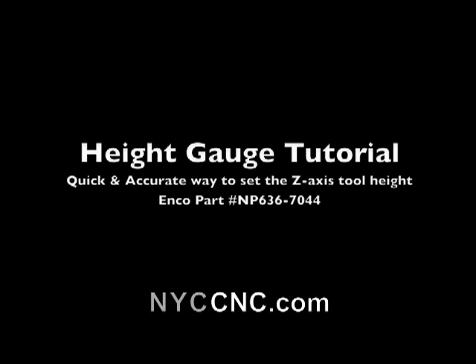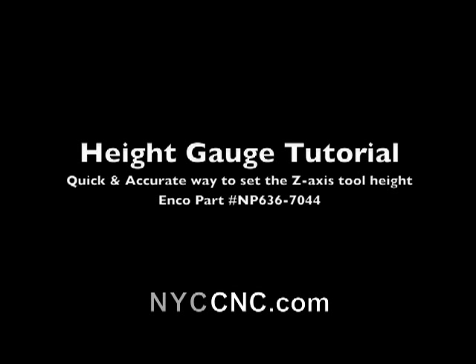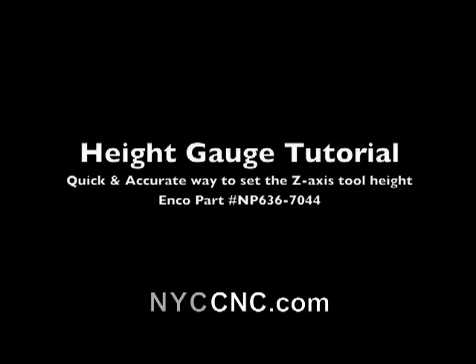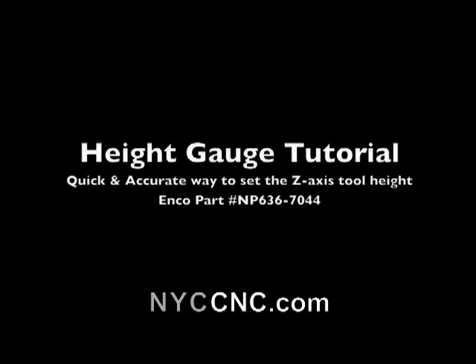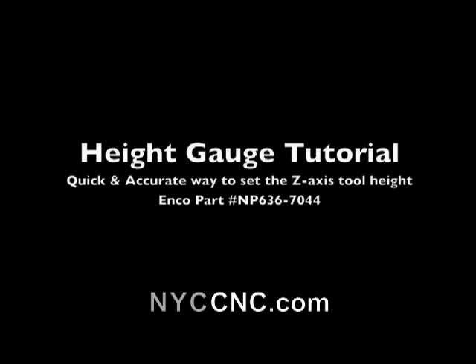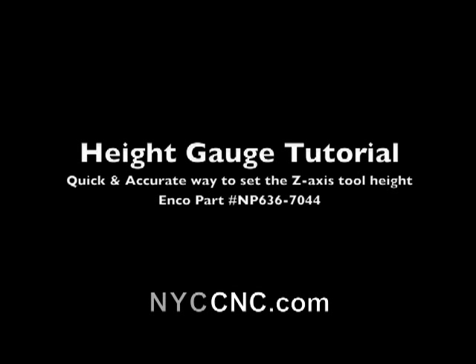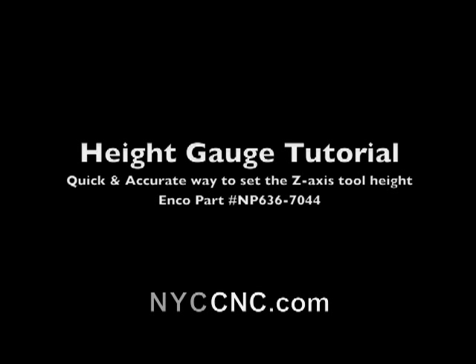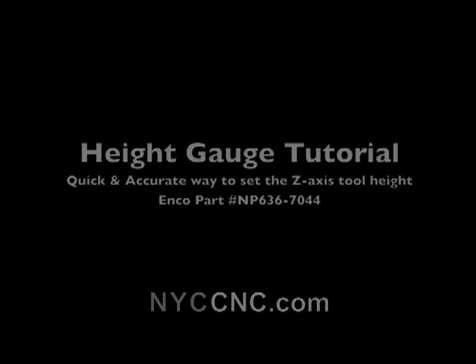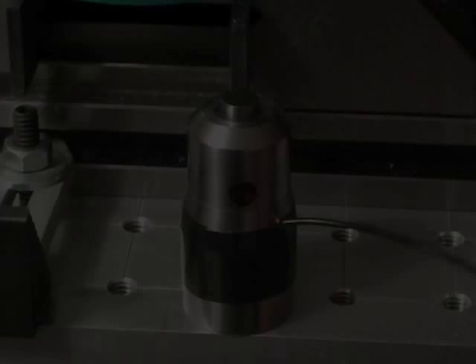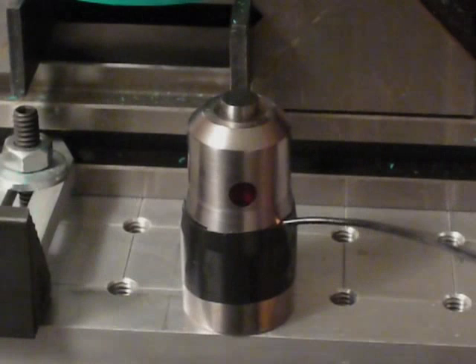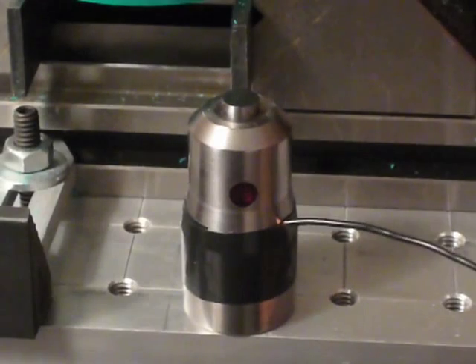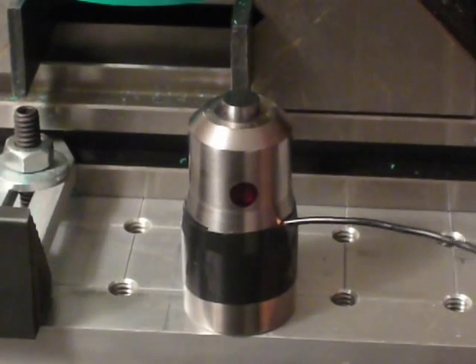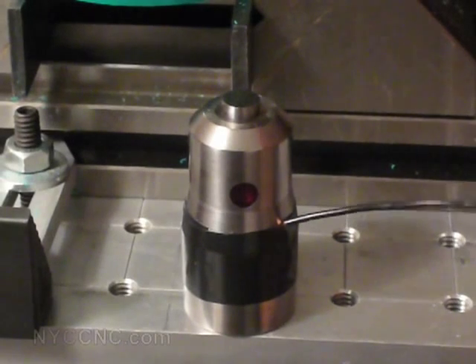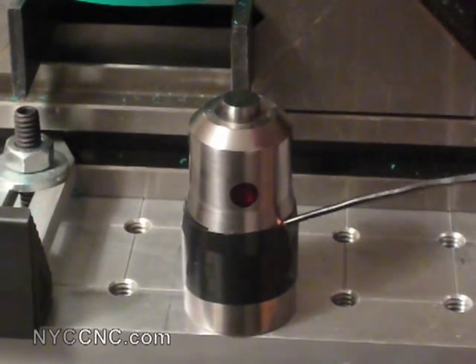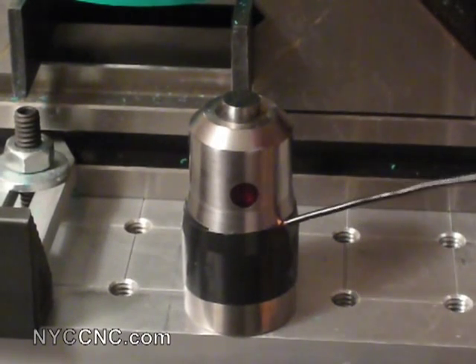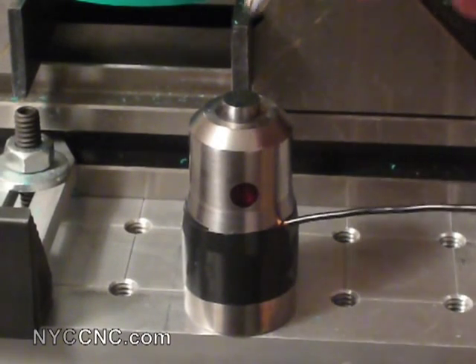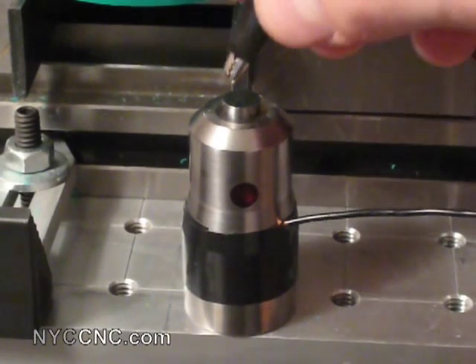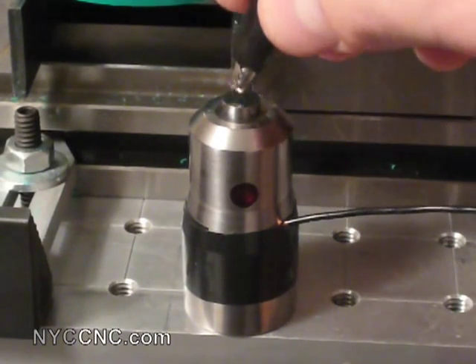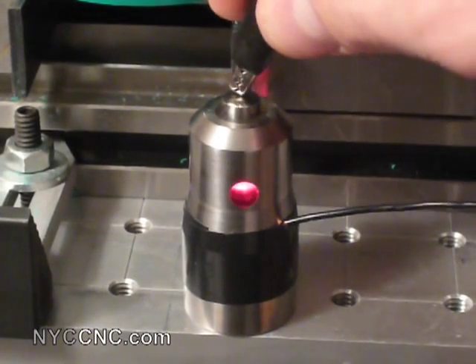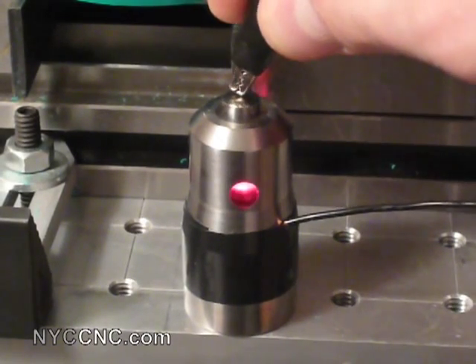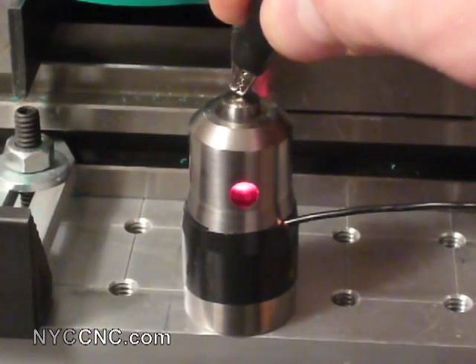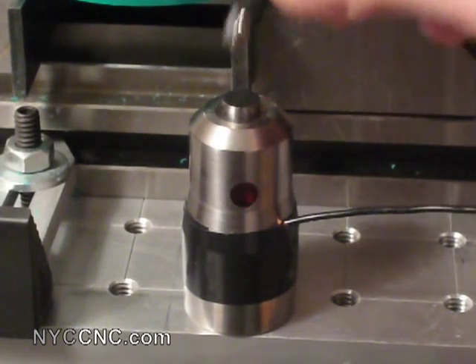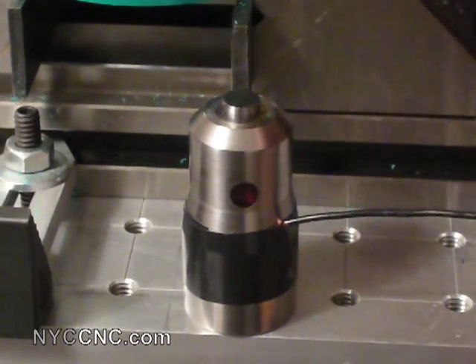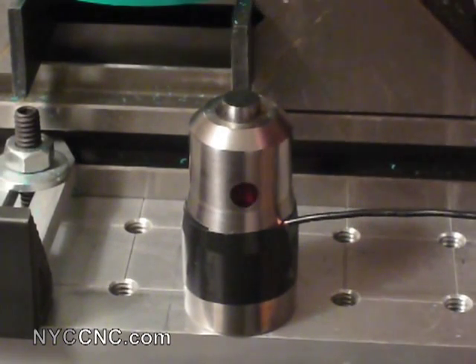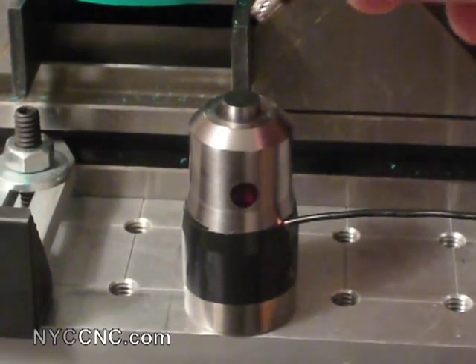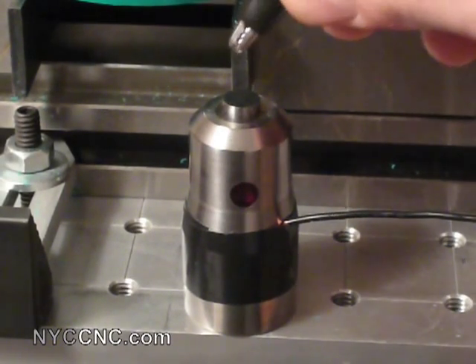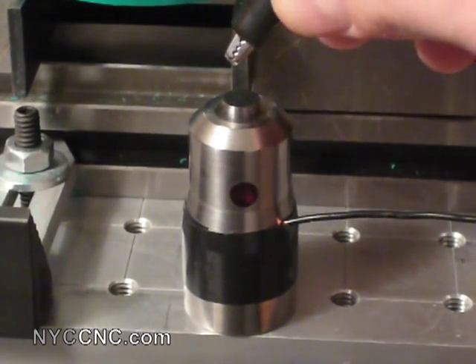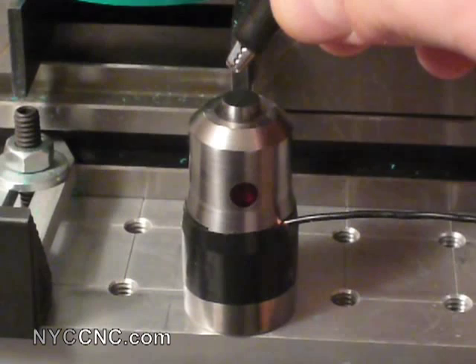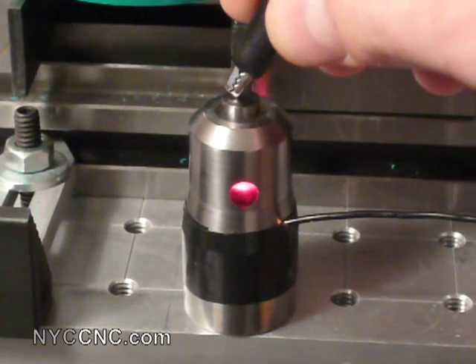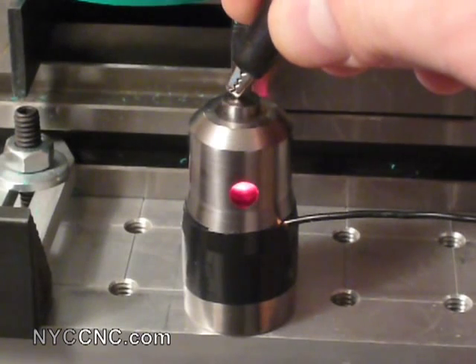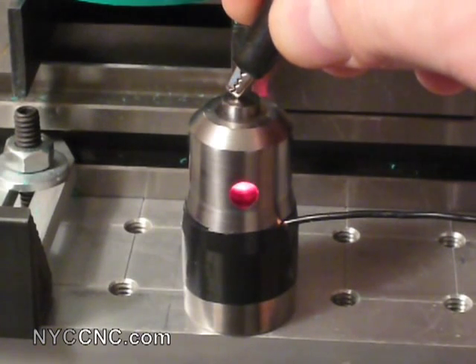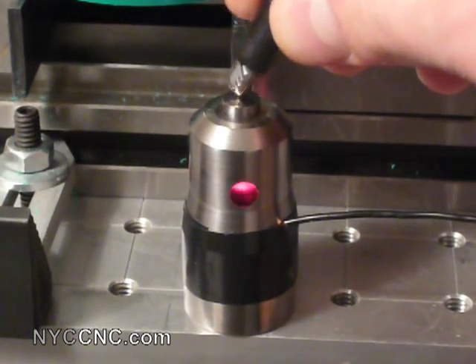Welcome to the height gauge tutorial. I've added an alligator clip to my height gauge, which helps when I'm working with Delrin or other non-conductive surfaces.